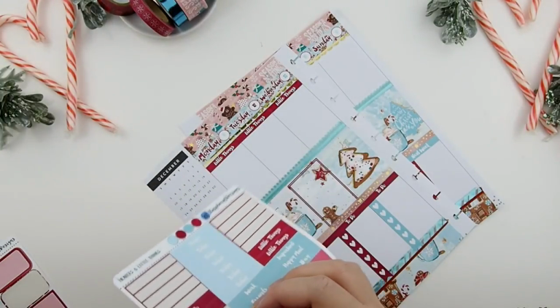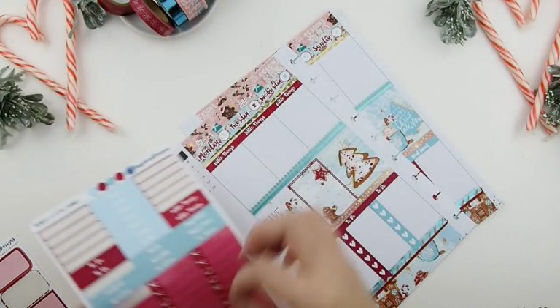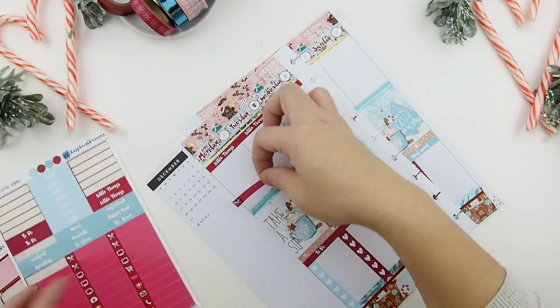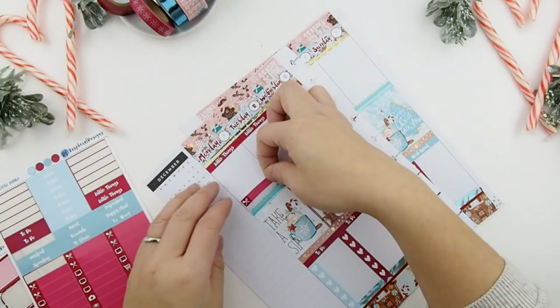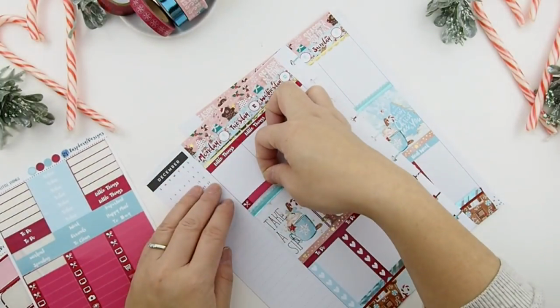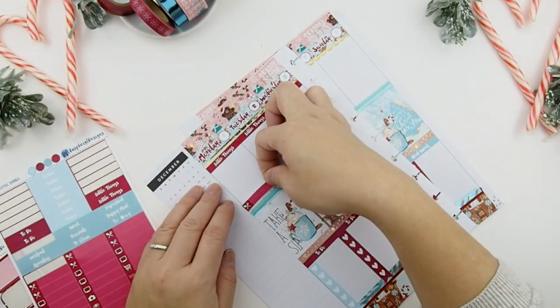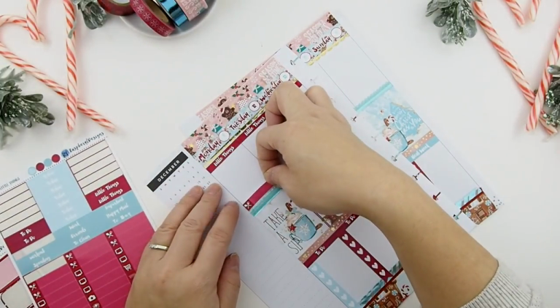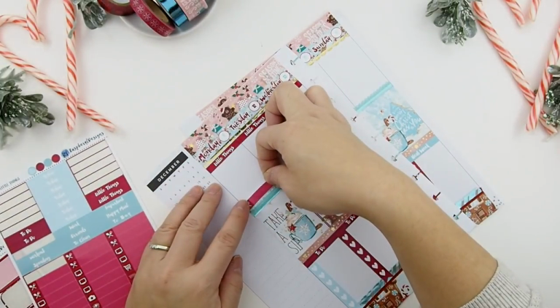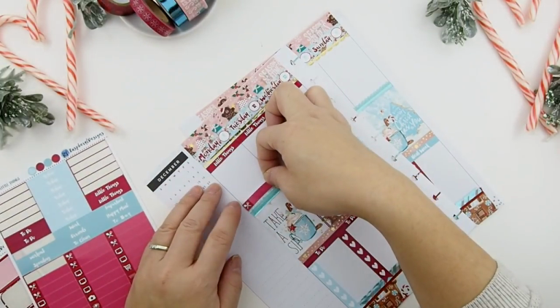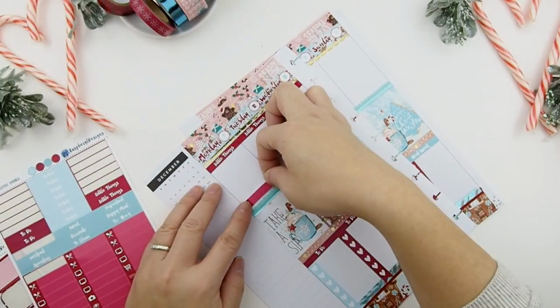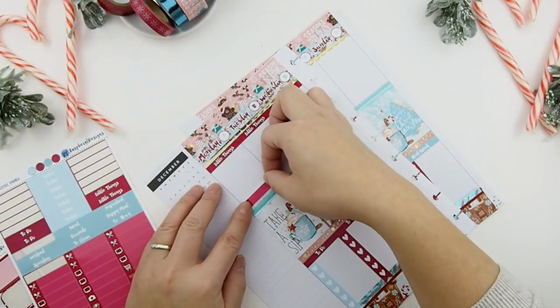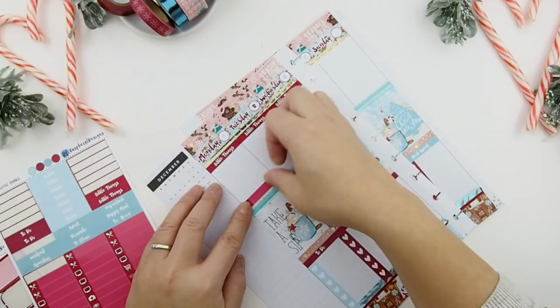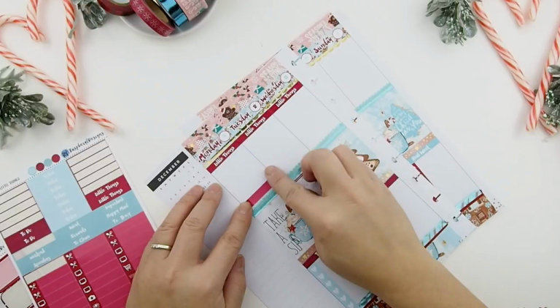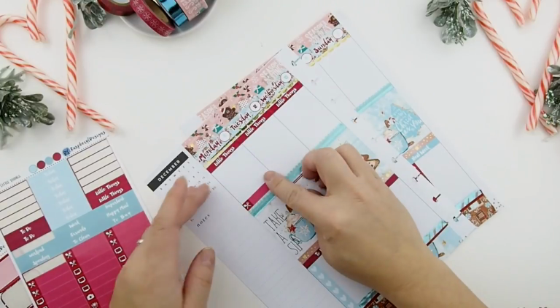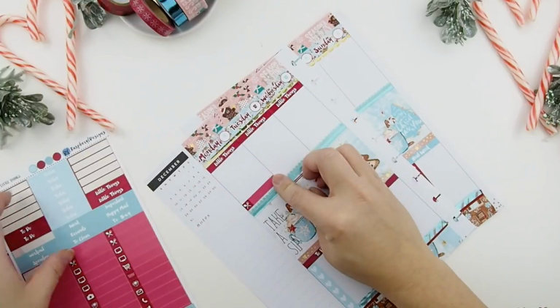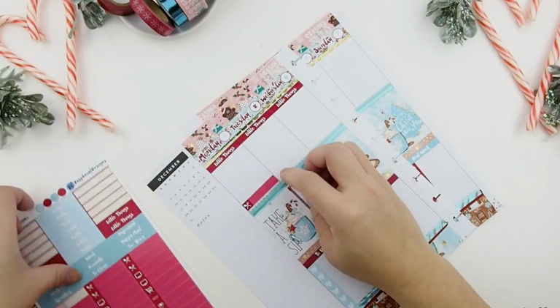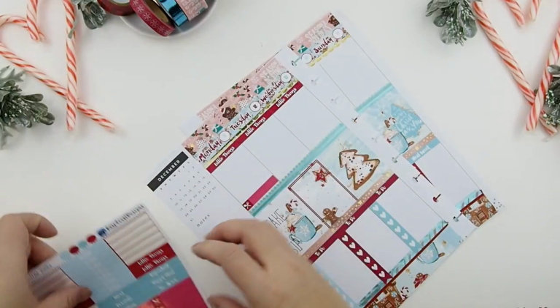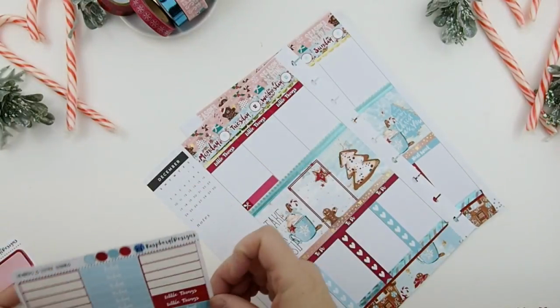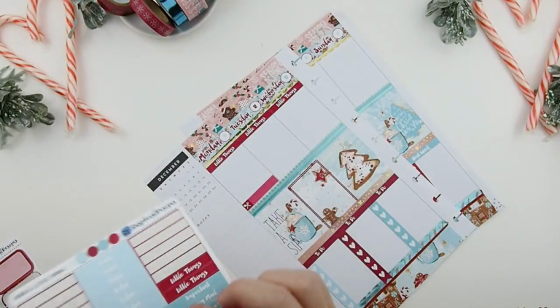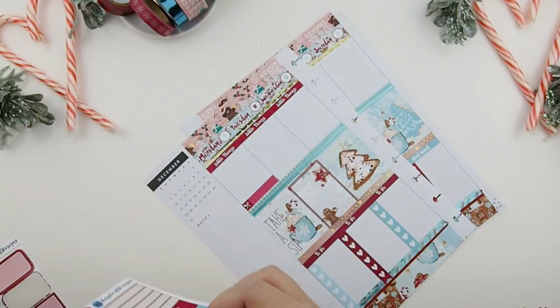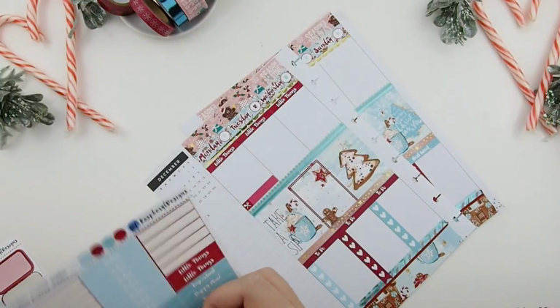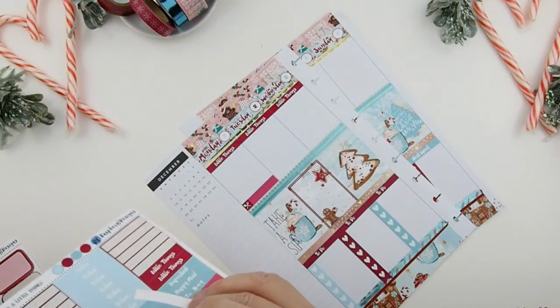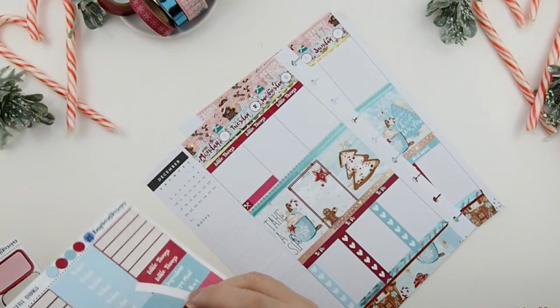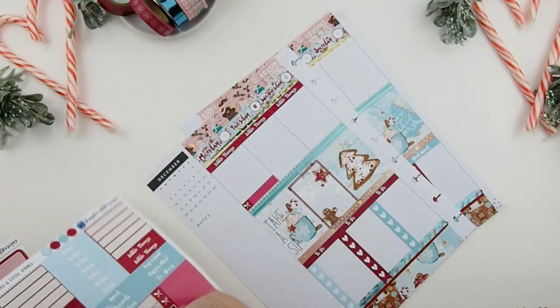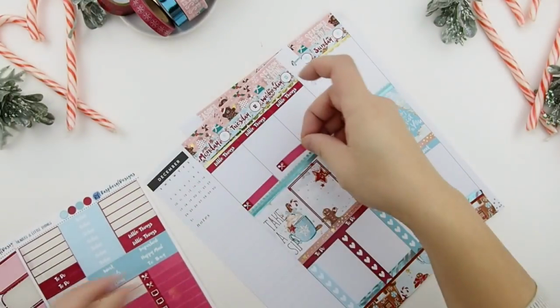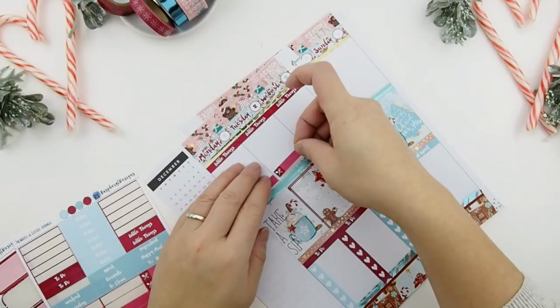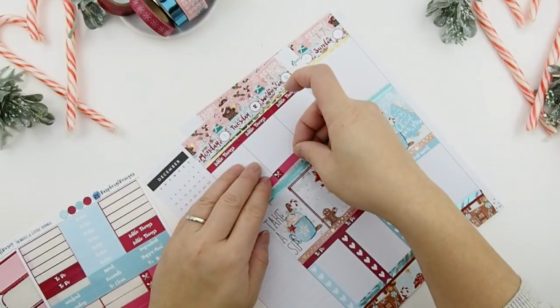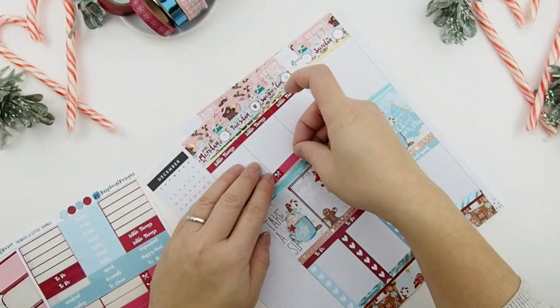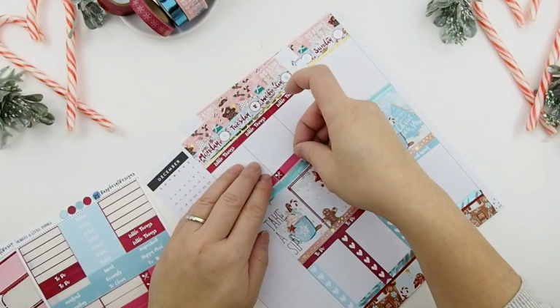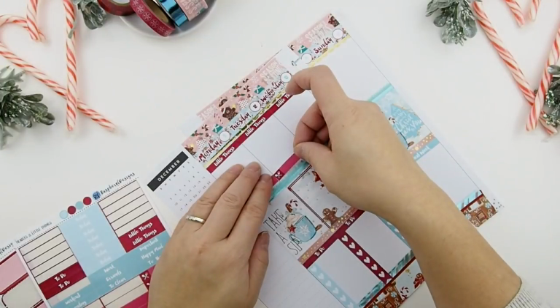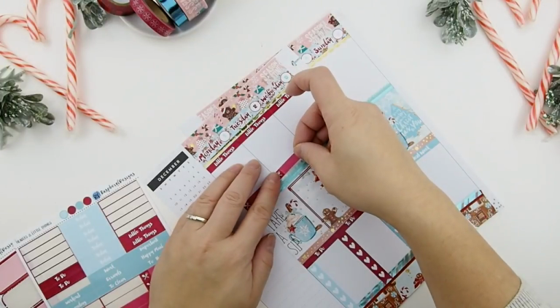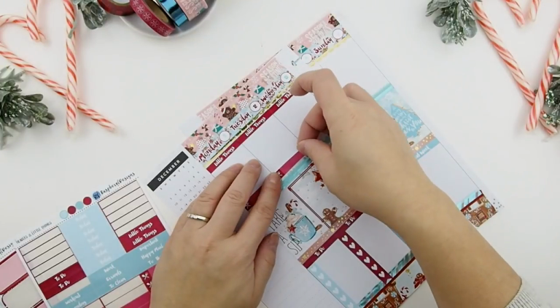Now that both sections are done, the last section is my today's slash little things. Before I do anything else, I need to put down my meal plan sticker so I know what I'll be cooking that day and what to get for groceries too.